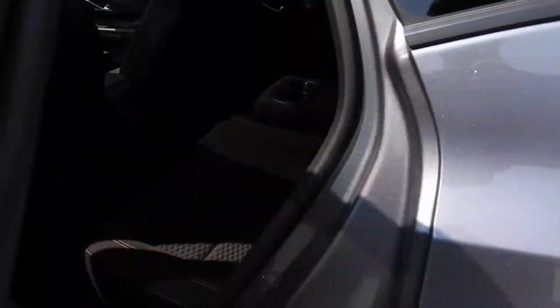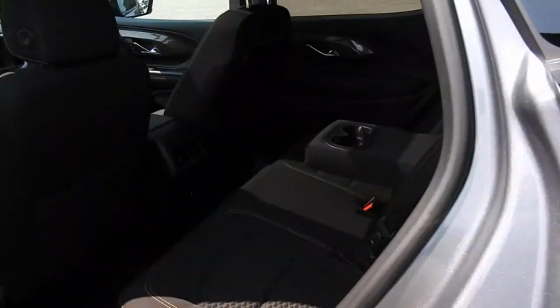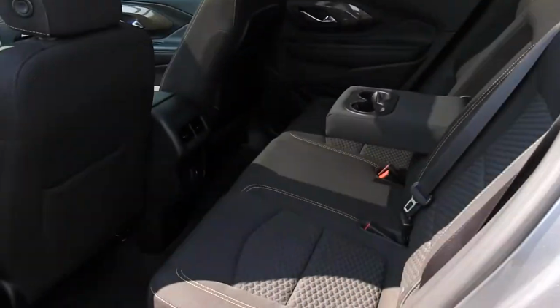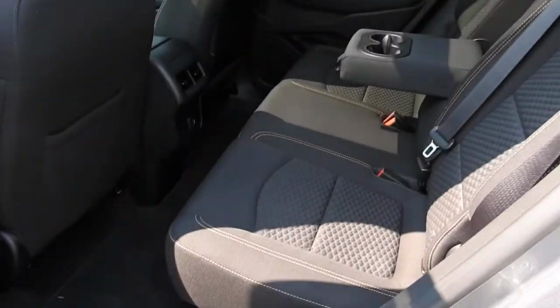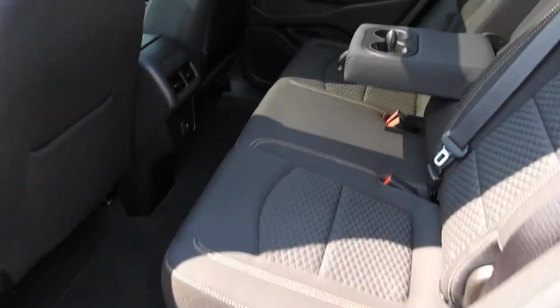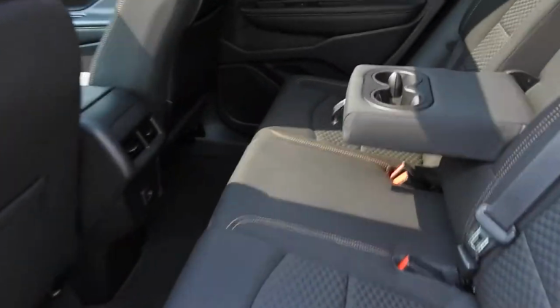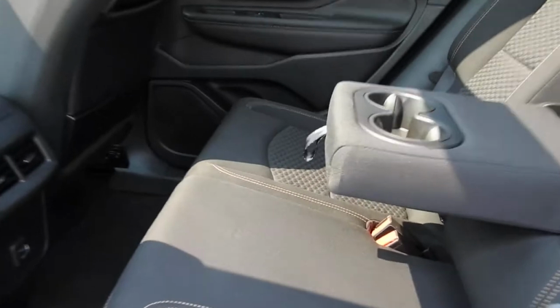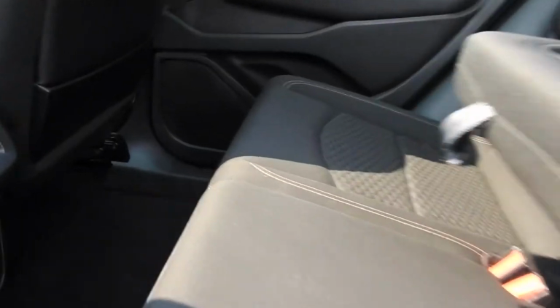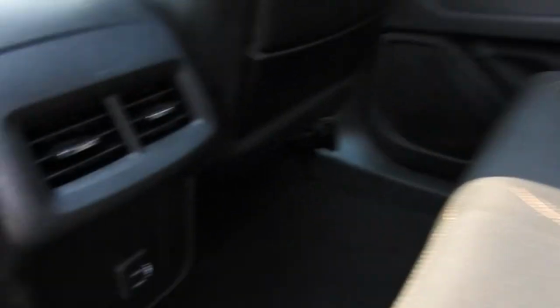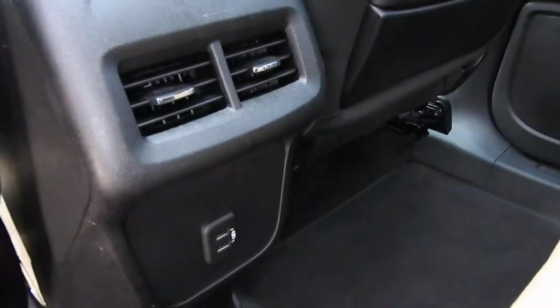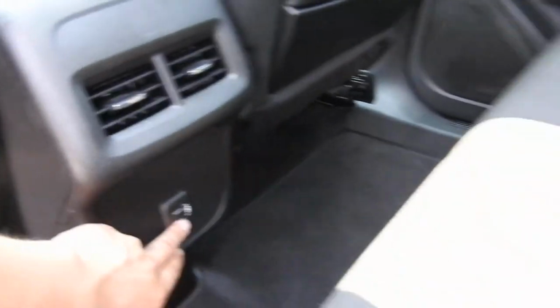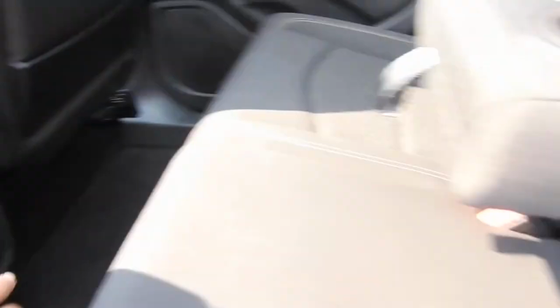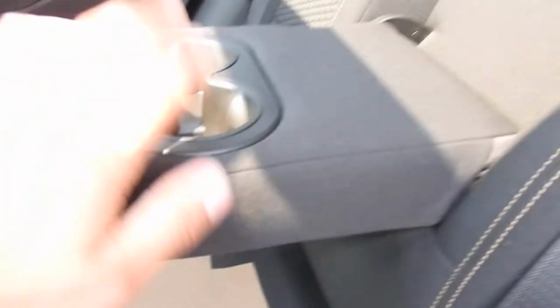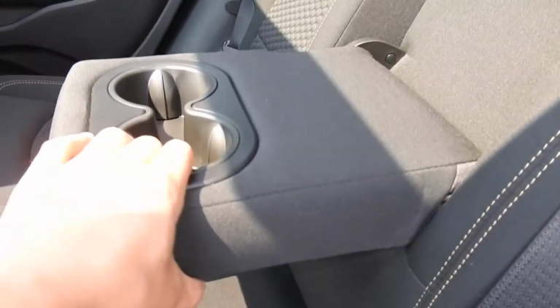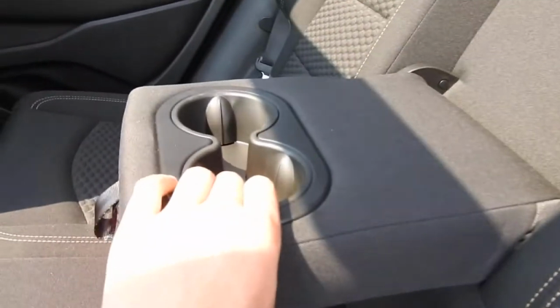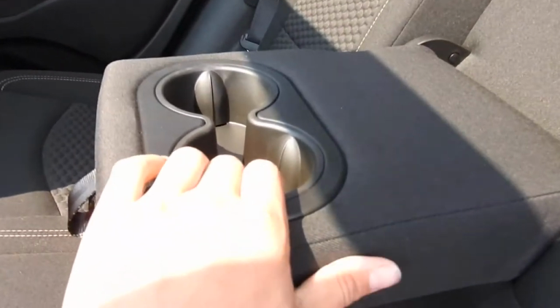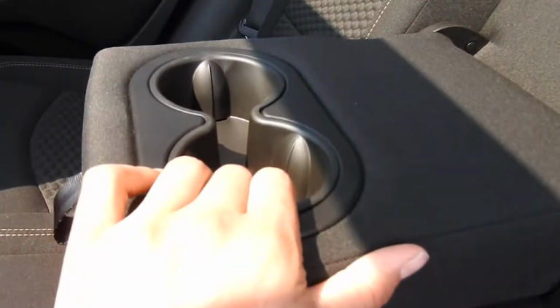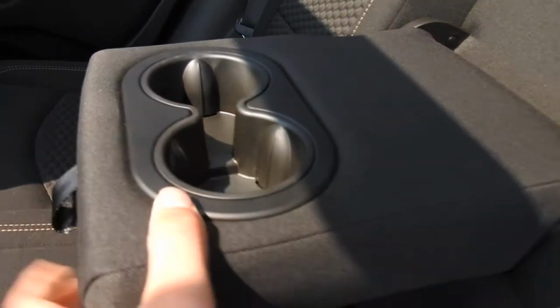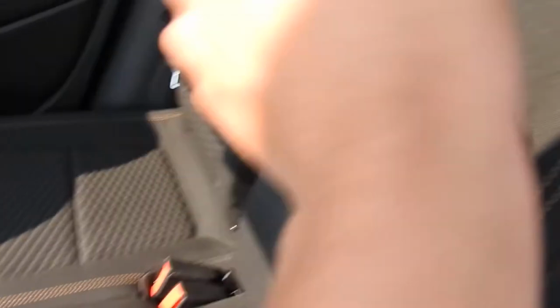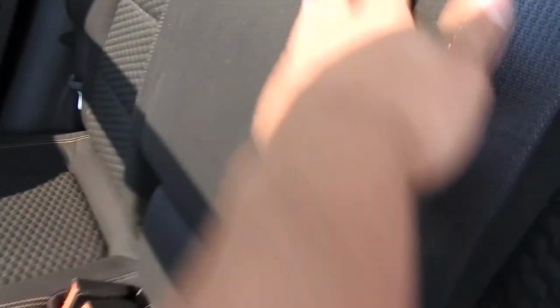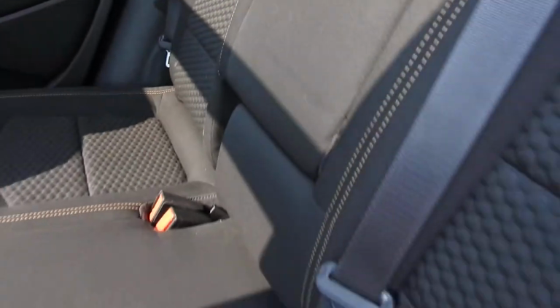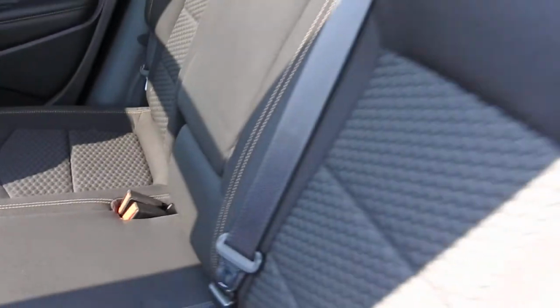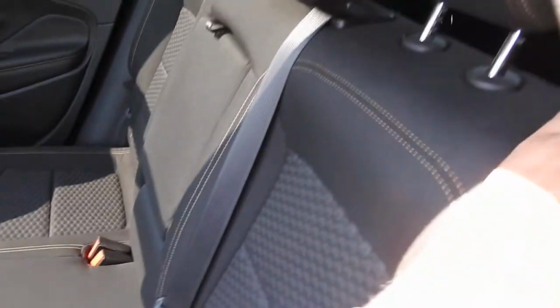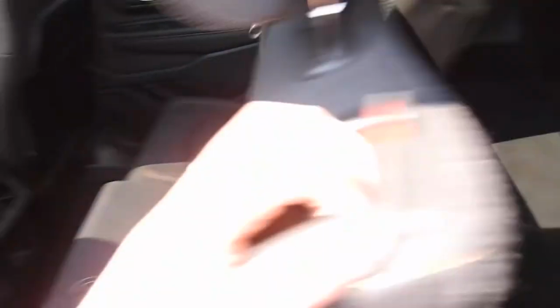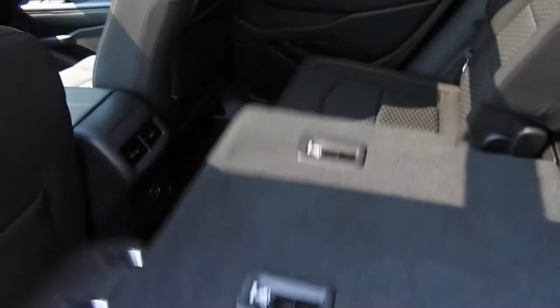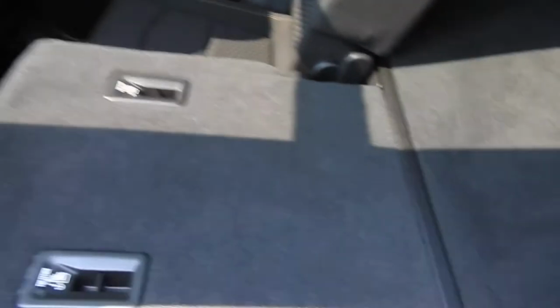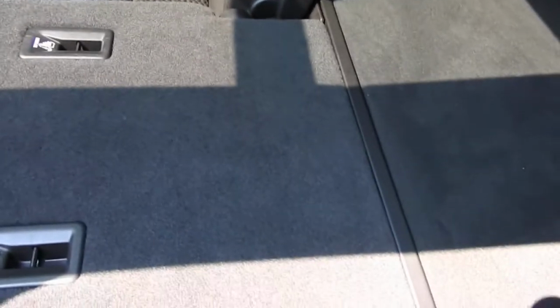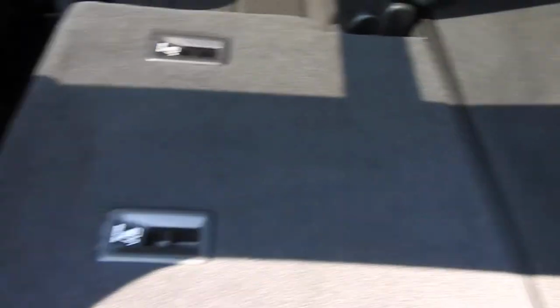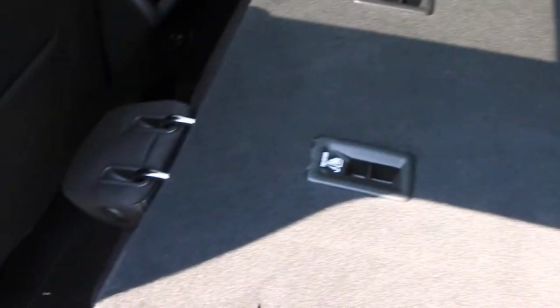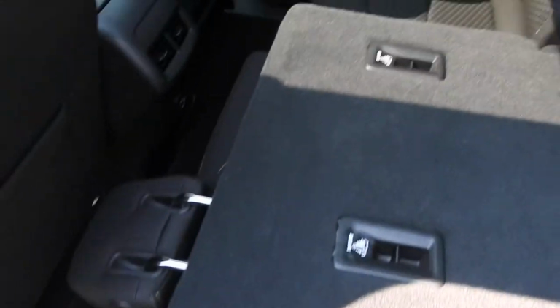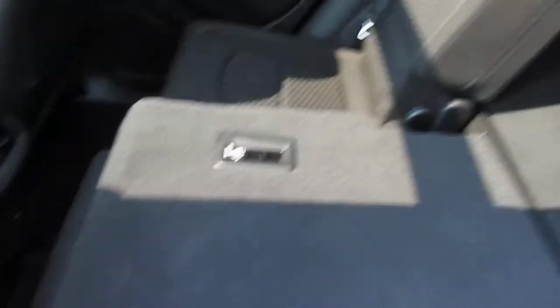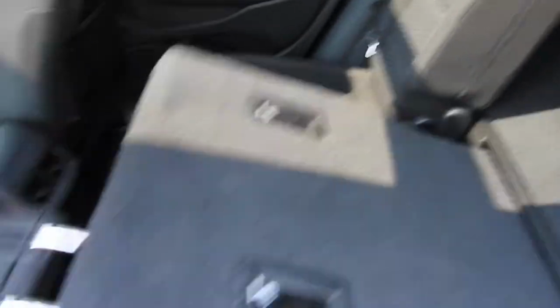As you can see, there's plenty of legroom in the backseat of this Terrain for all your passengers. You do have some charge ports as well as cup holders that fold out from the back seats here. These back seats also fold right flat down if you need the extra storage space.